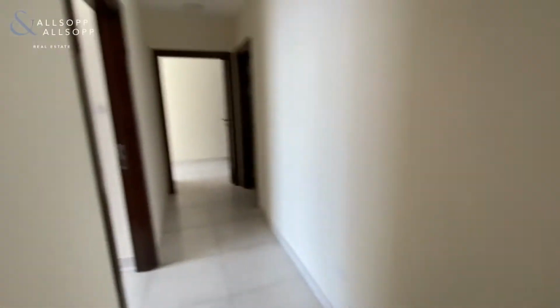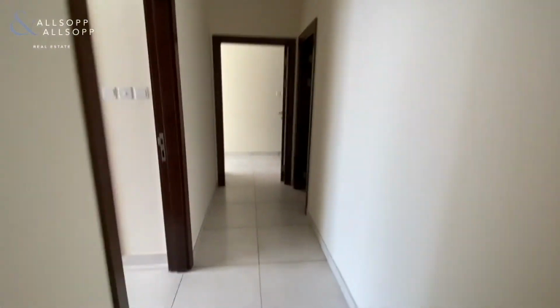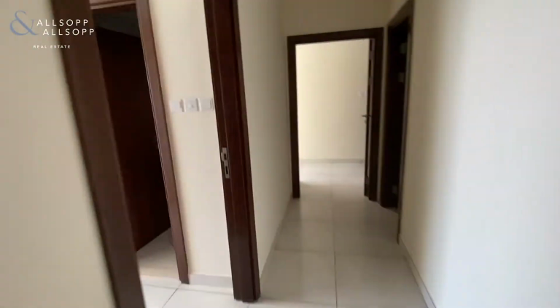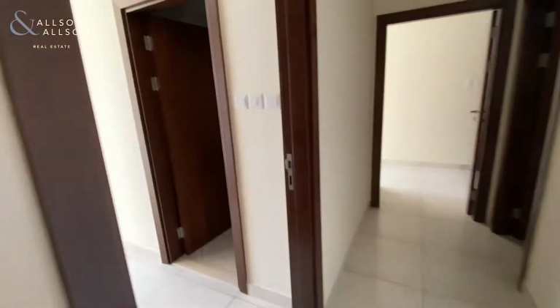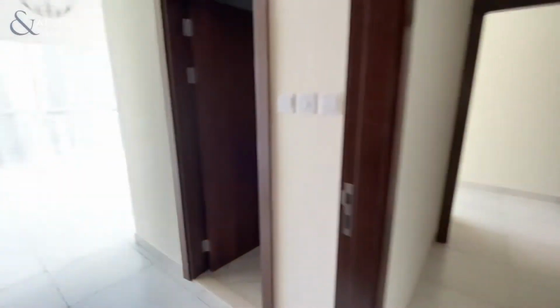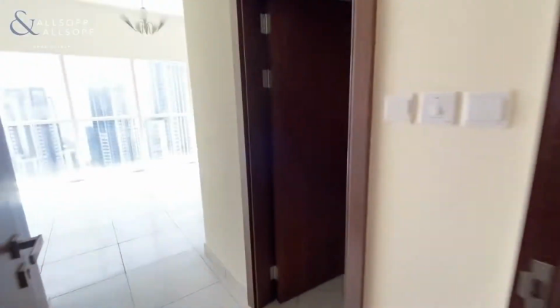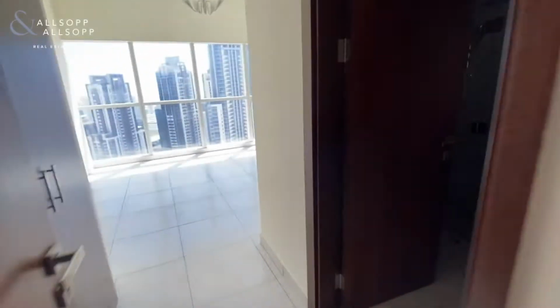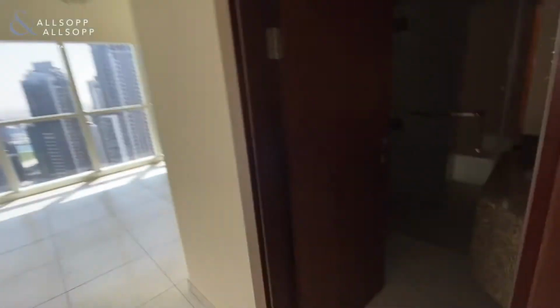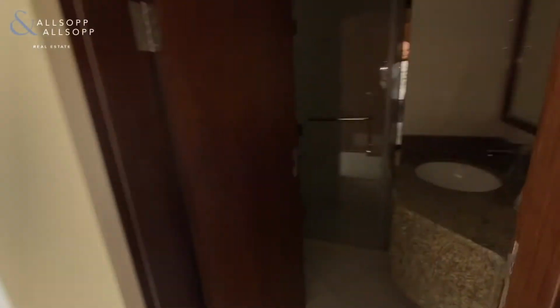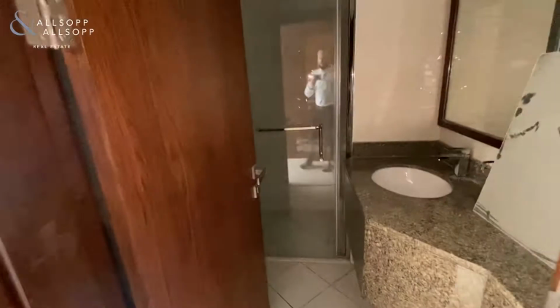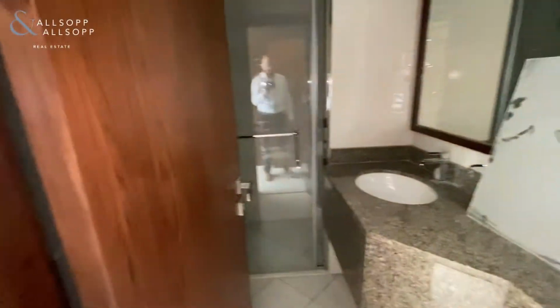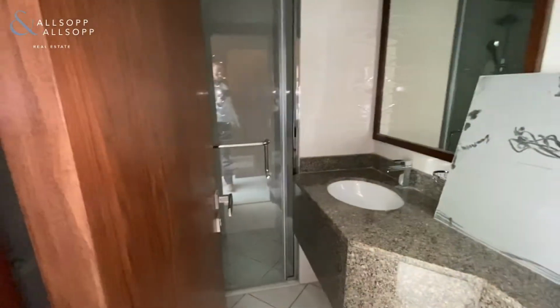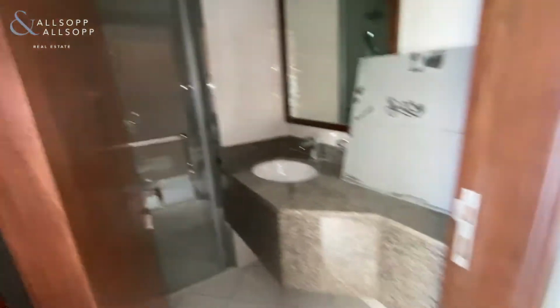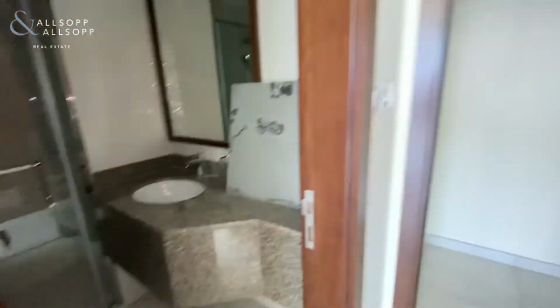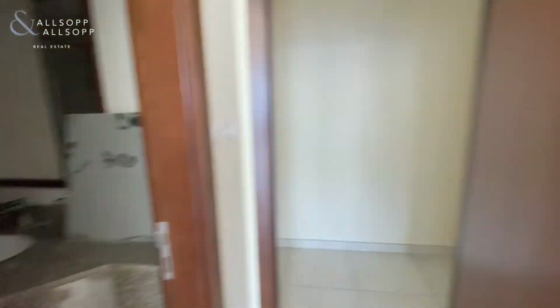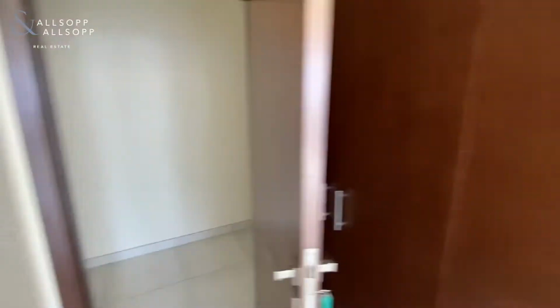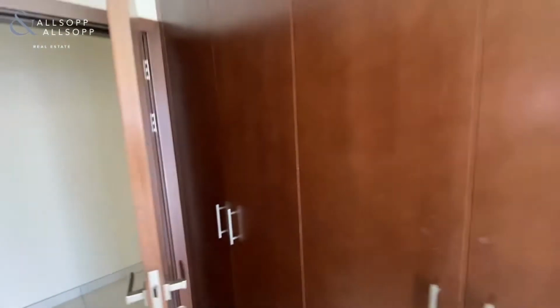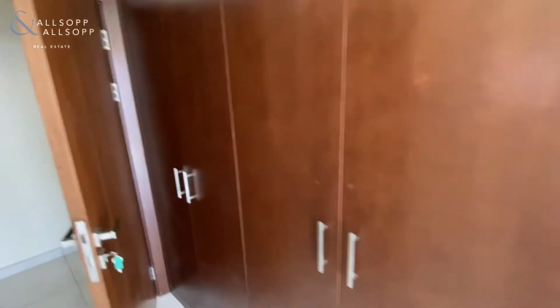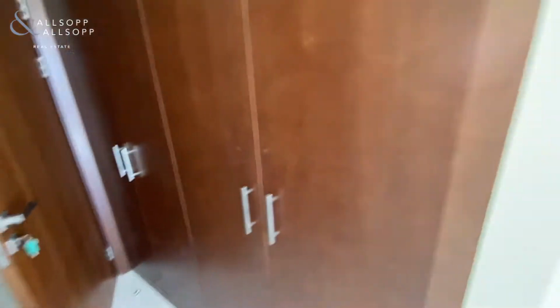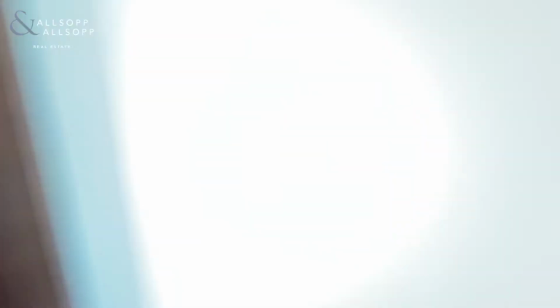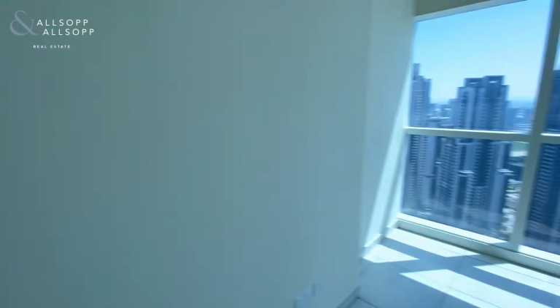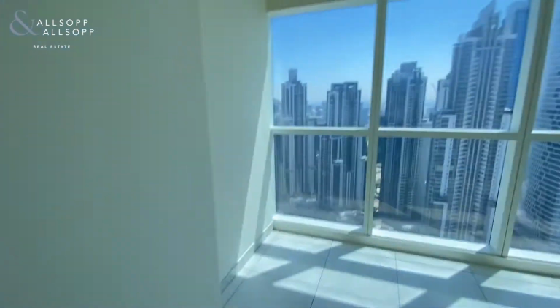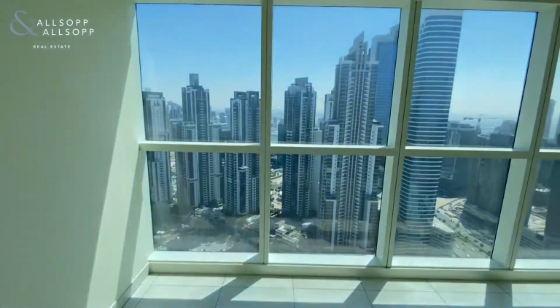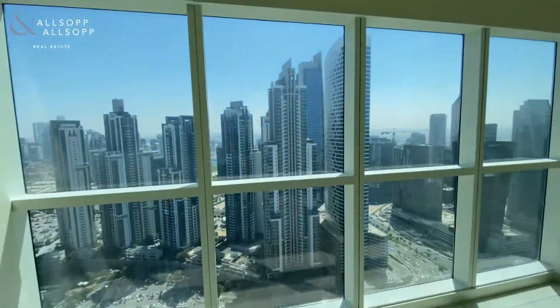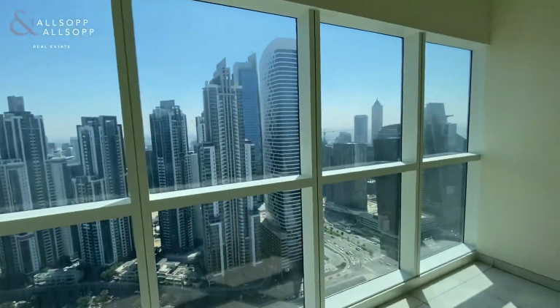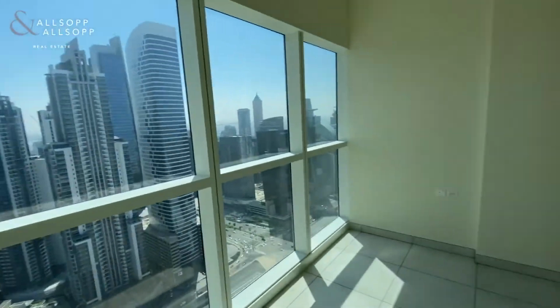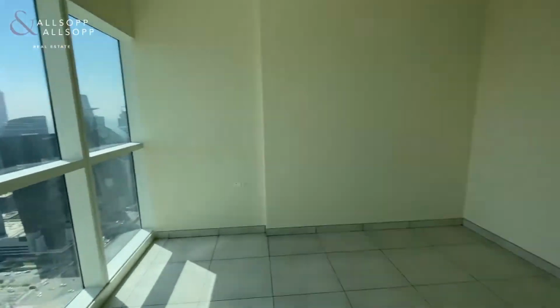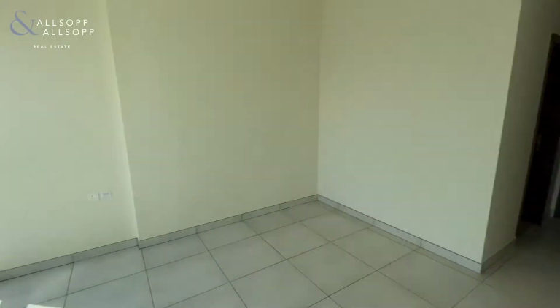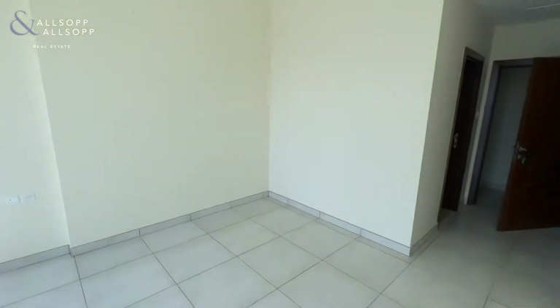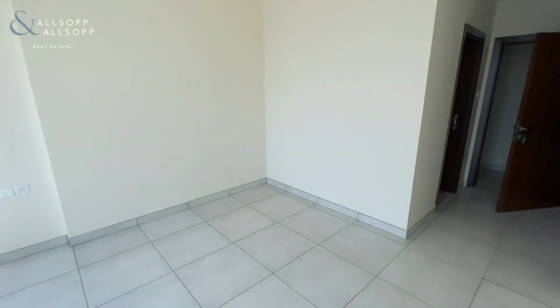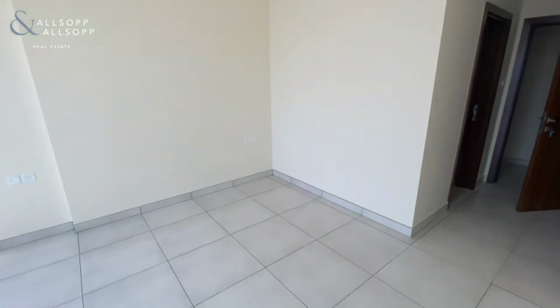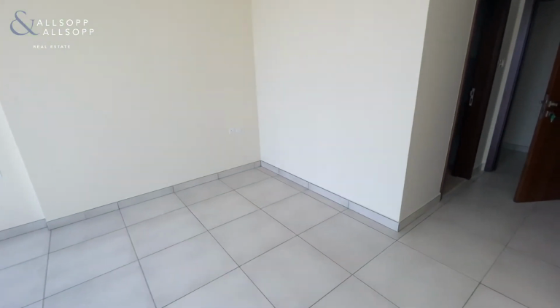Coming further around into the second bedroom, again you've got an en-suite bathroom with walk-in shower, two double wardrobes, nice big windows, a nice view, and a good amount of space as well.